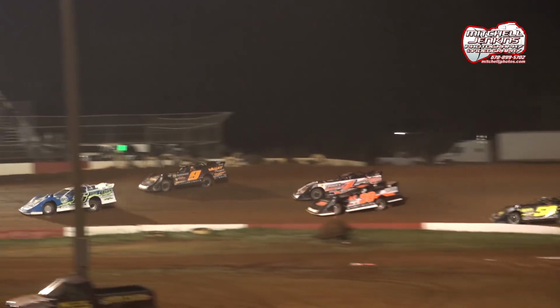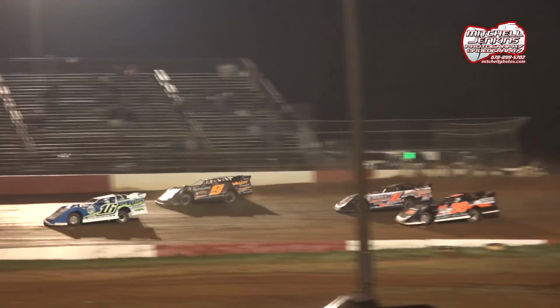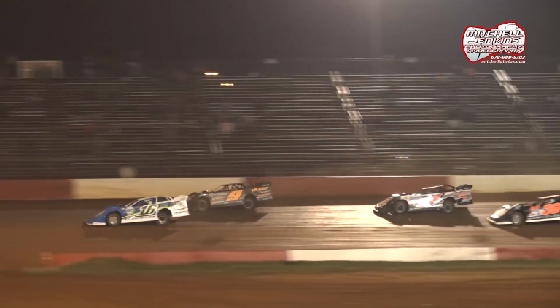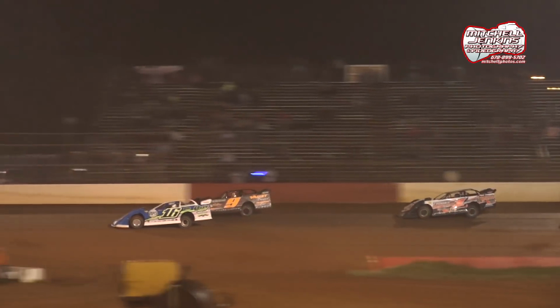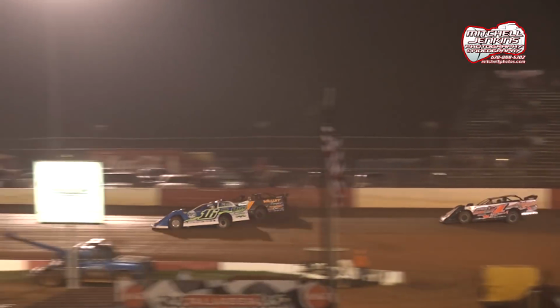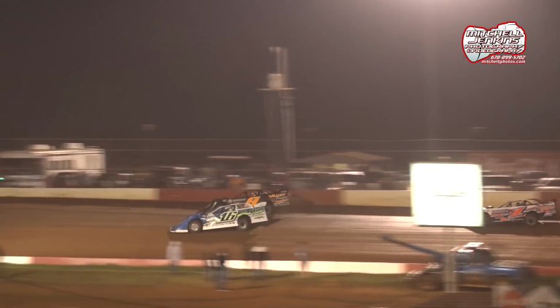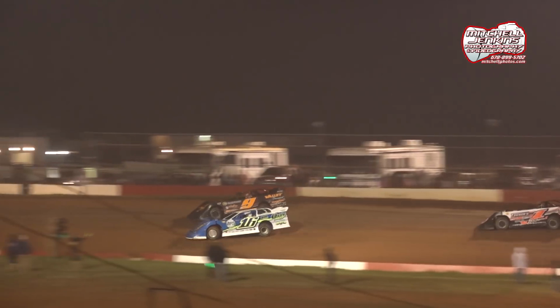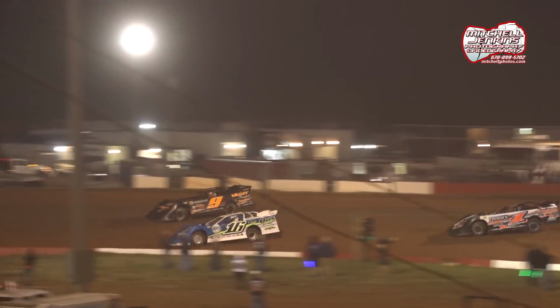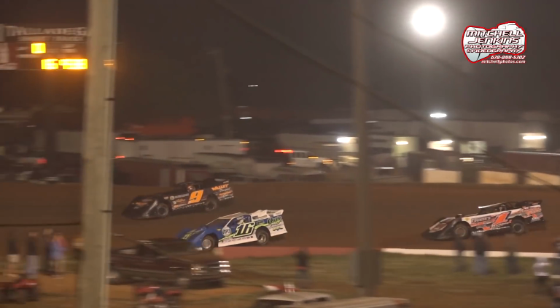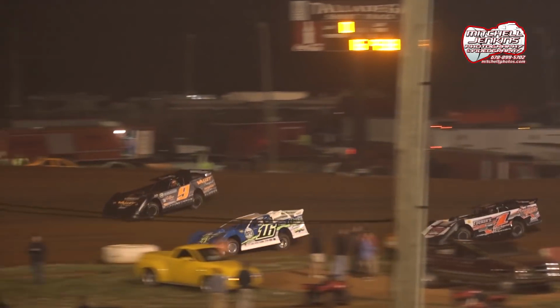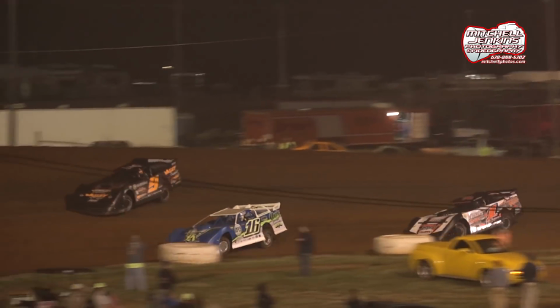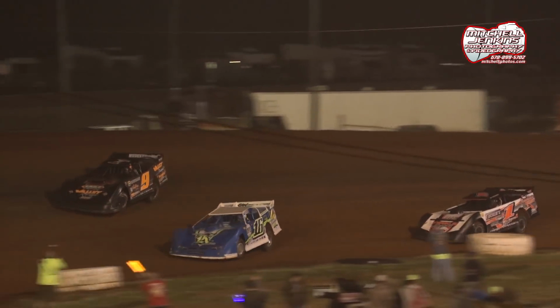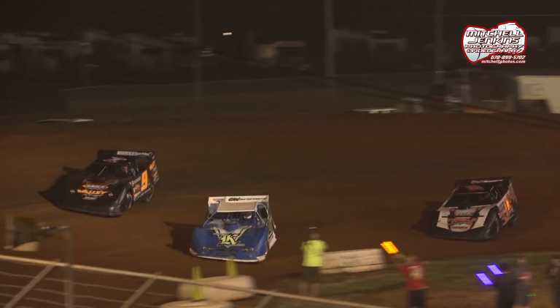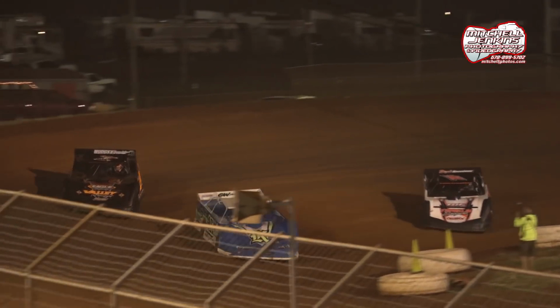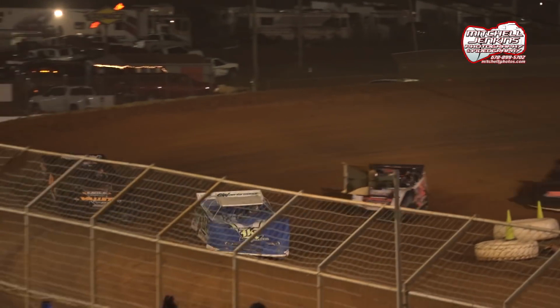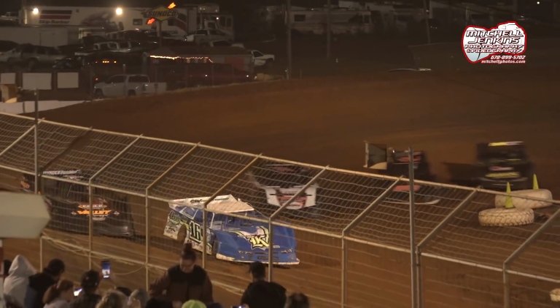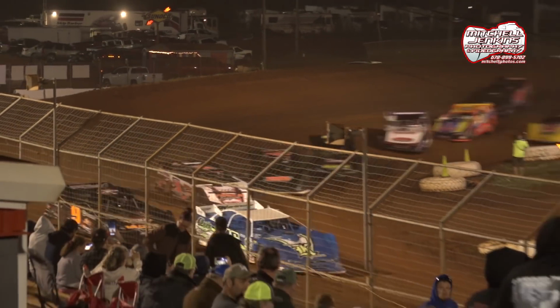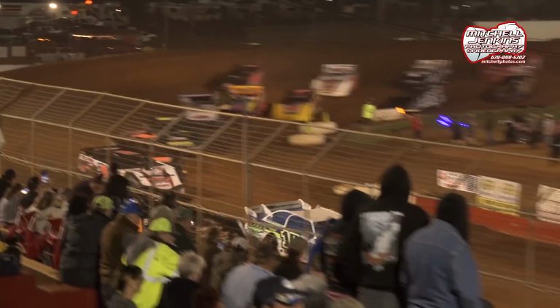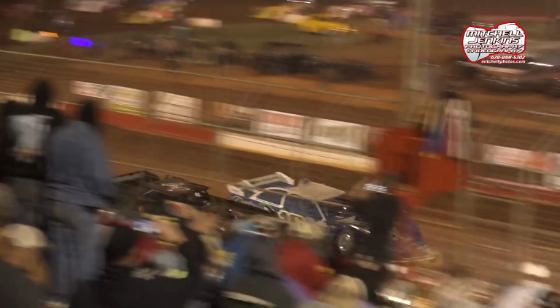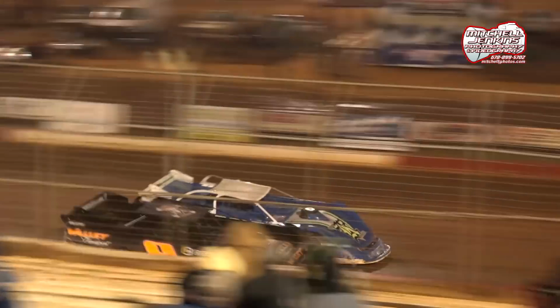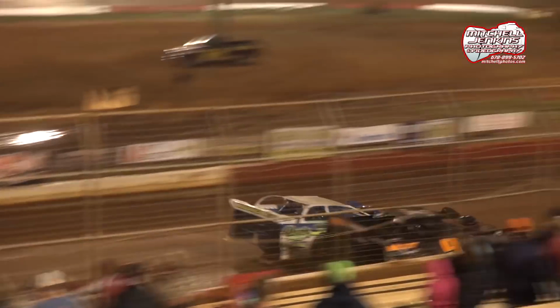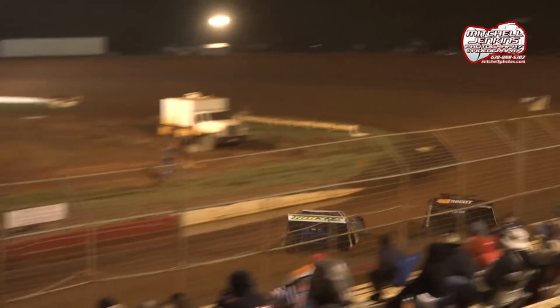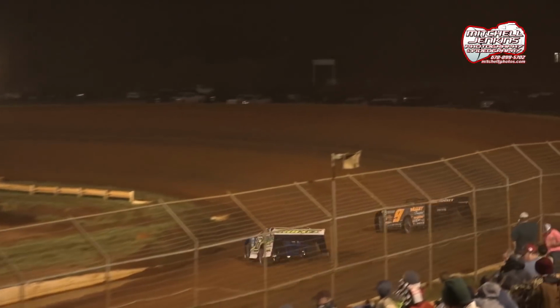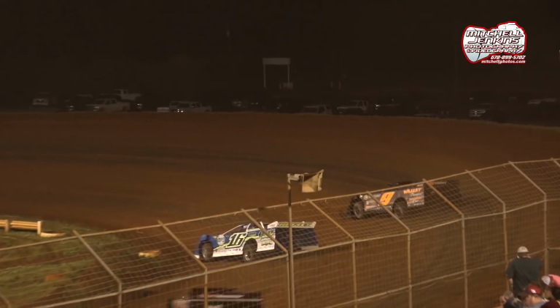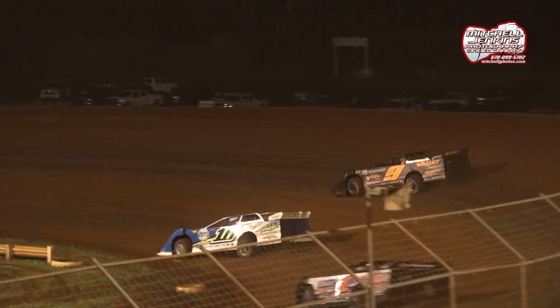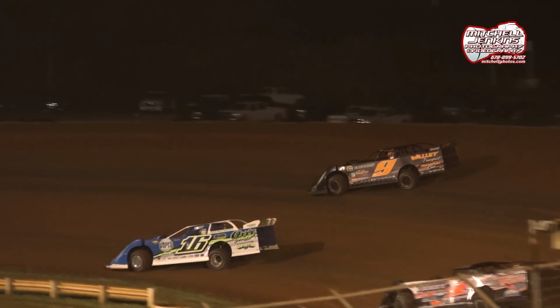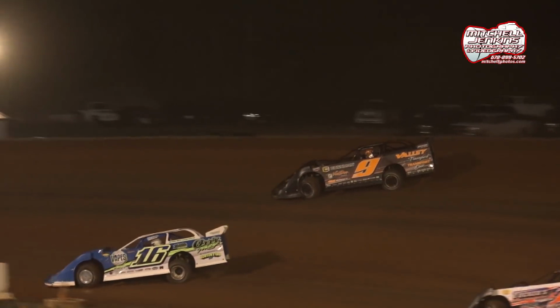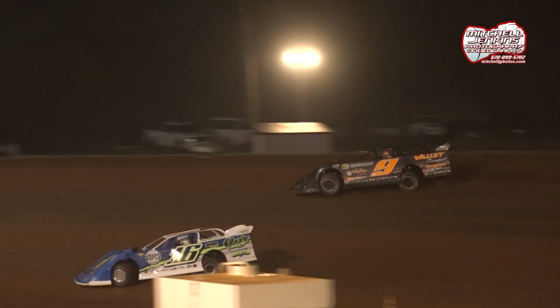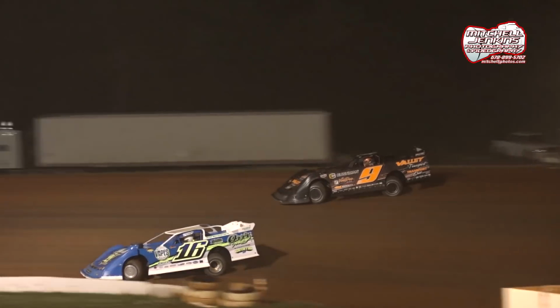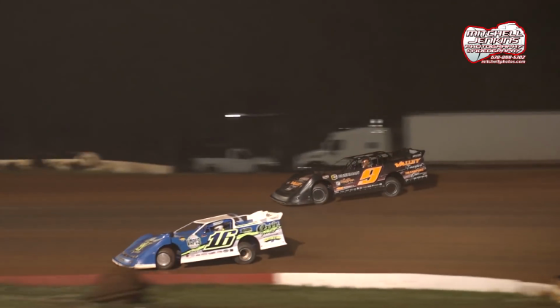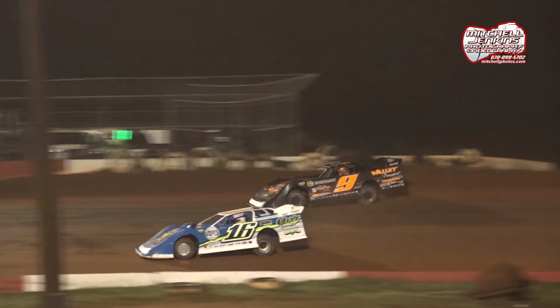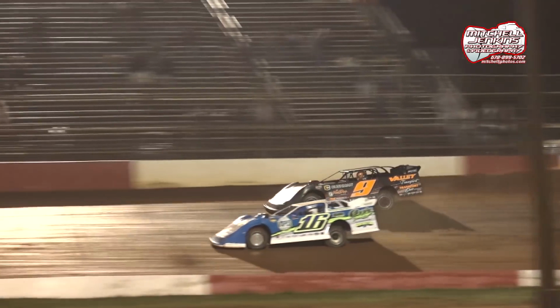Who's going to come out? The leader looks like Austin Horton, but zoom on the outside — it's the nine of Corey Hedgecock. Super late models pound on the ground coming out of turn number four. Horton and Hedgecock side by each, going into turn number one as these late models are slinging some red Alabama clay.